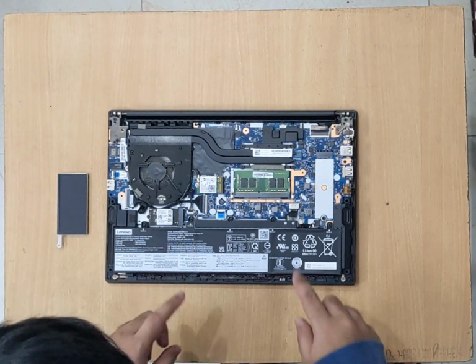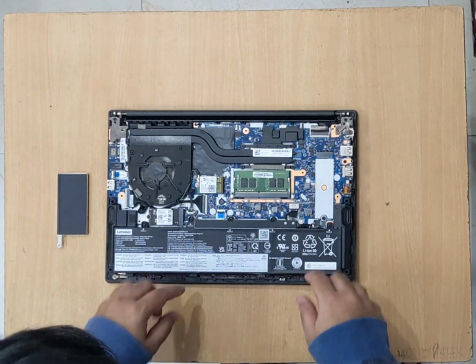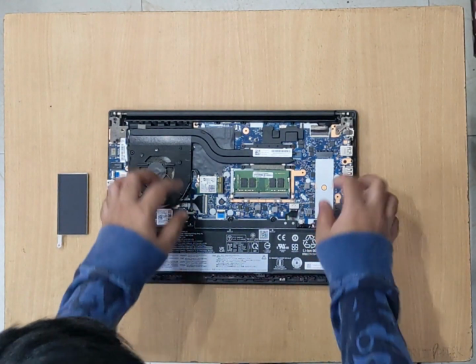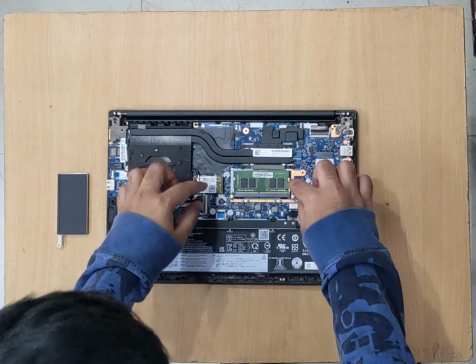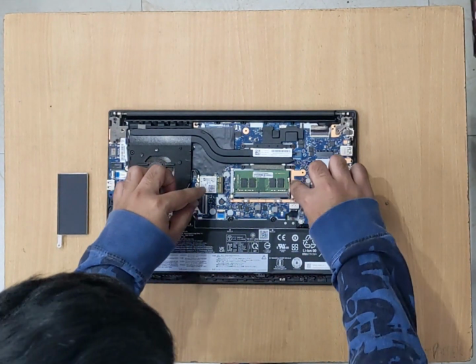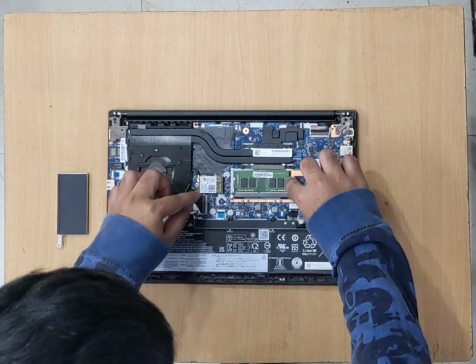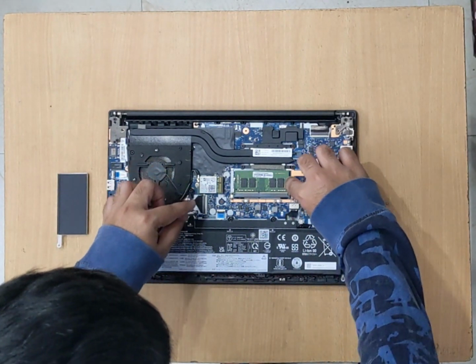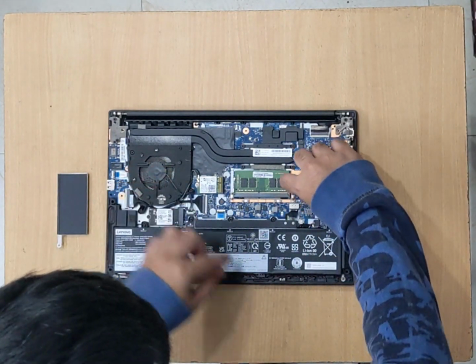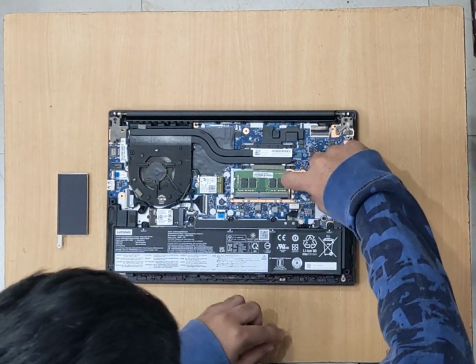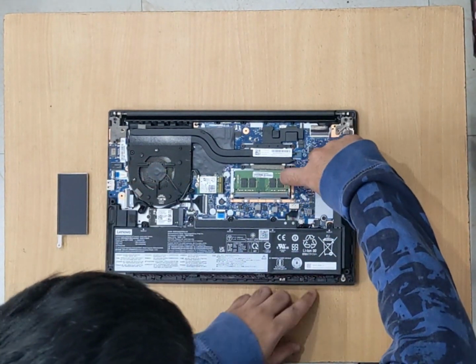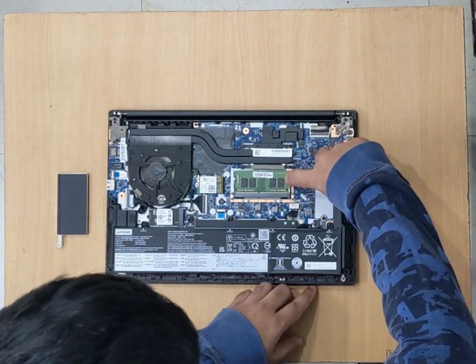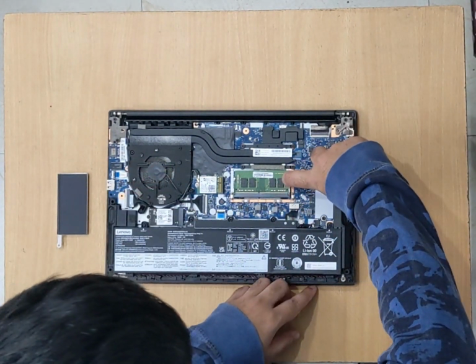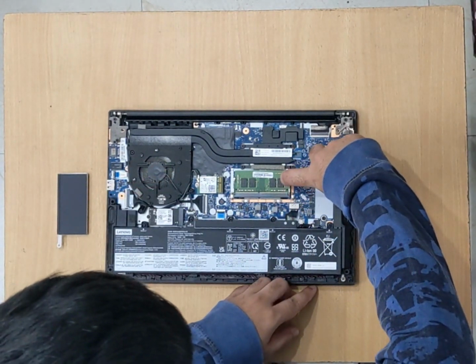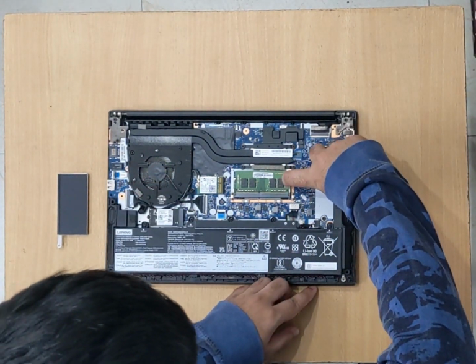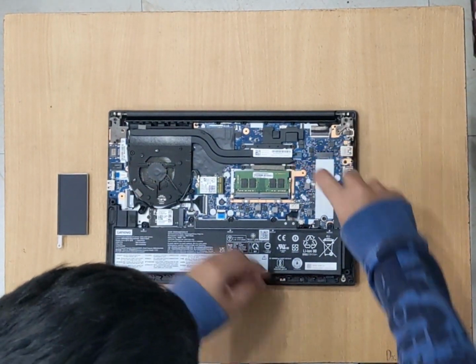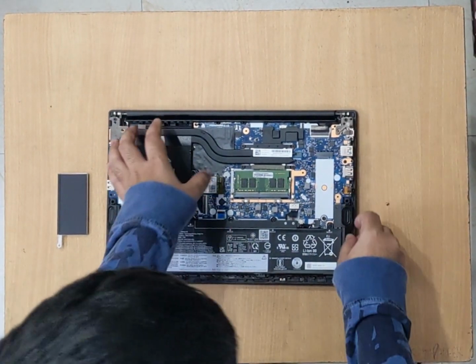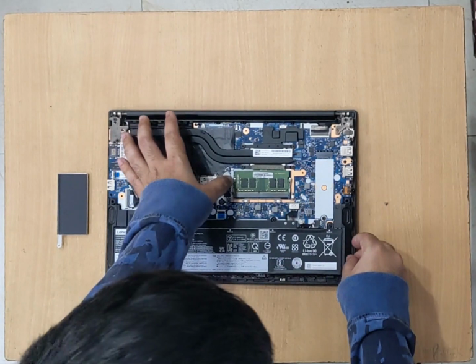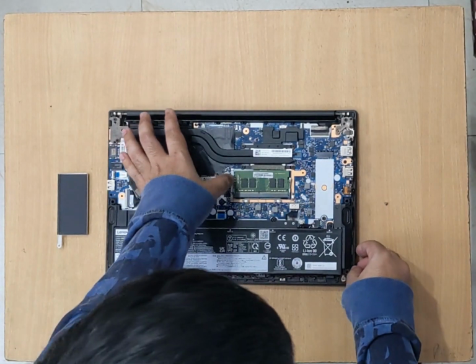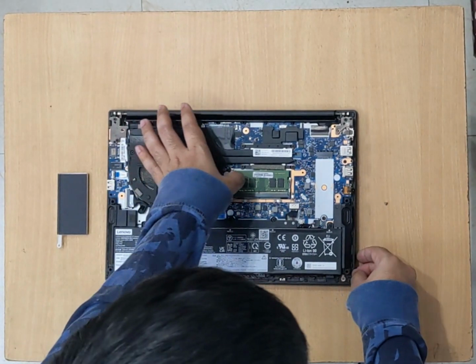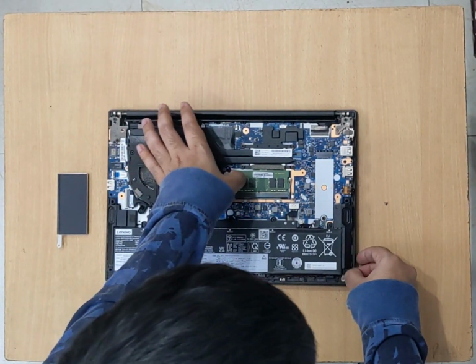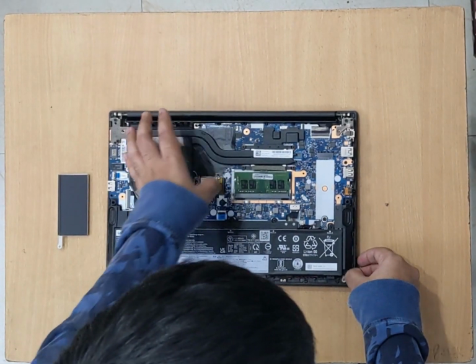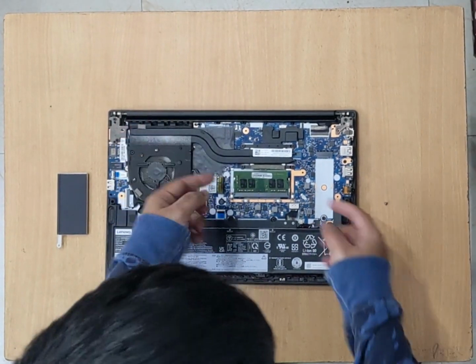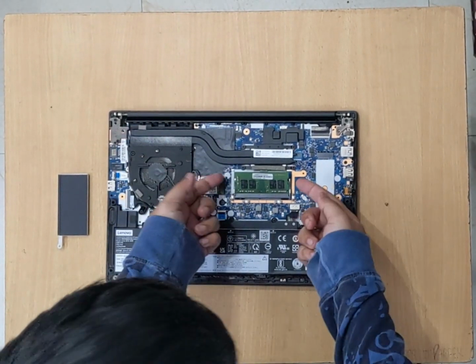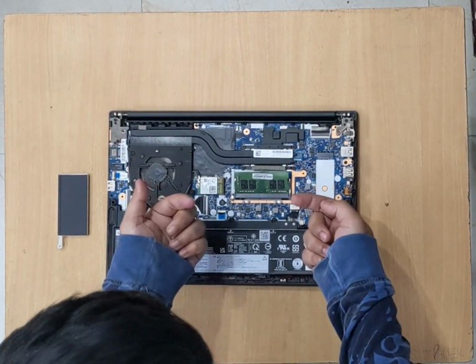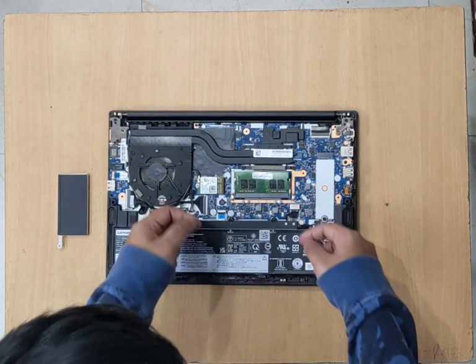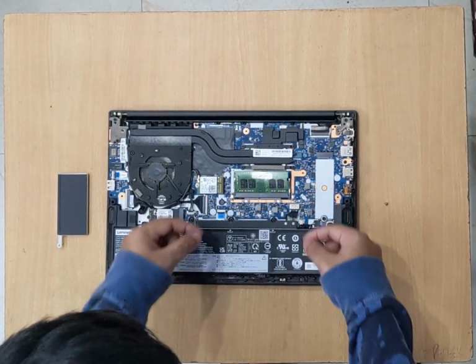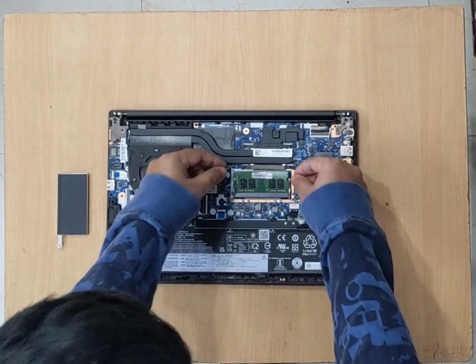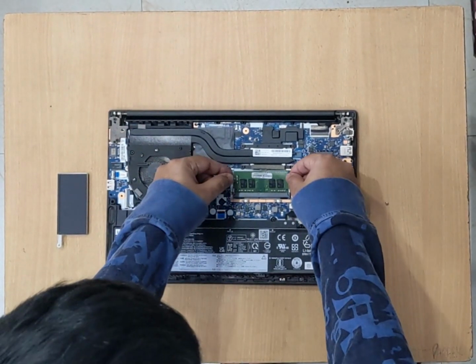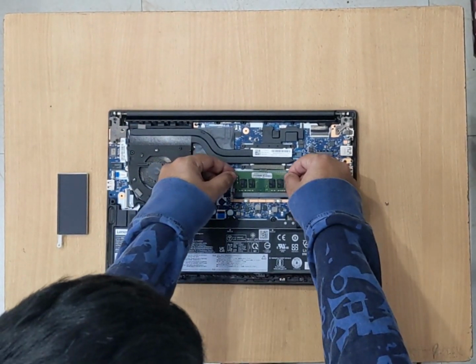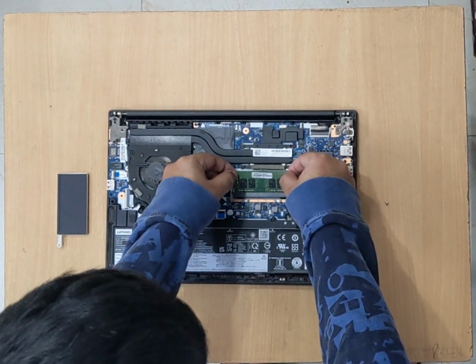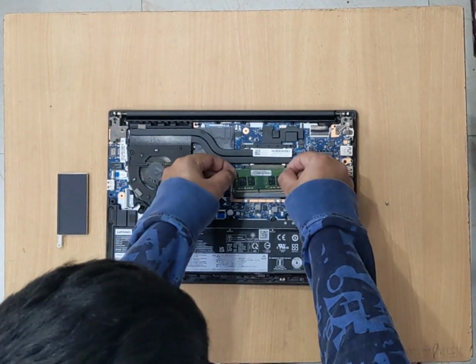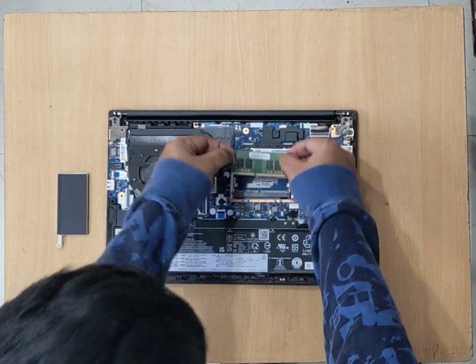To remove the RAM, we'll have to push this to the right side and this too to the left side, and the RAM just pops up. You can remove the RAM.